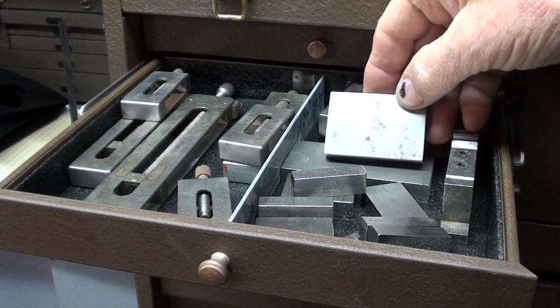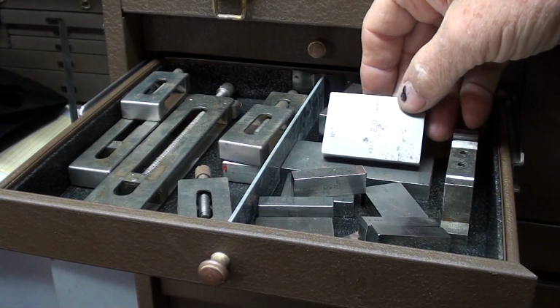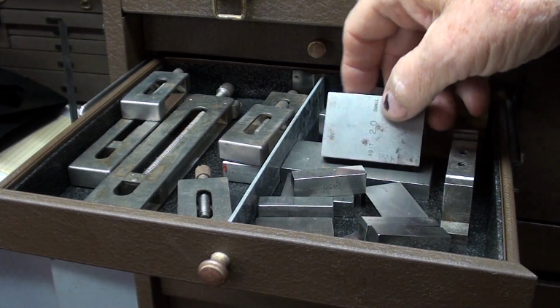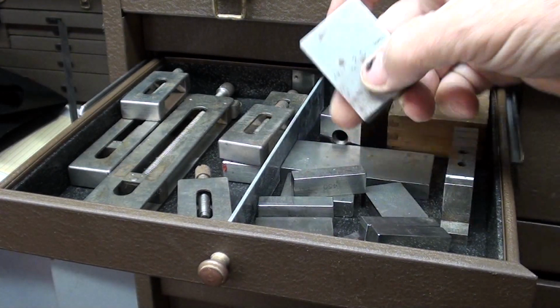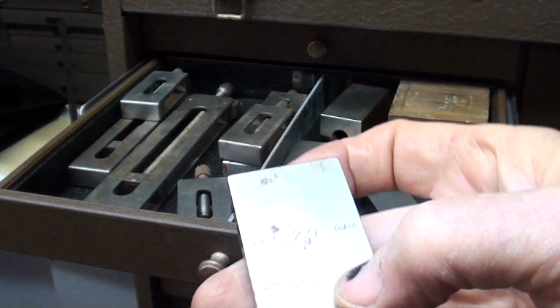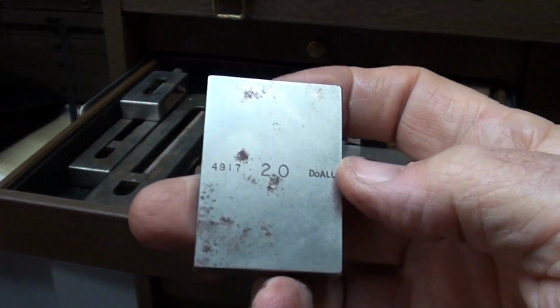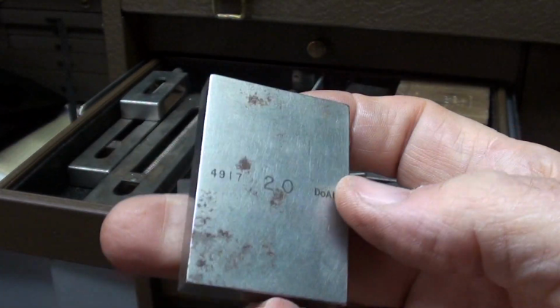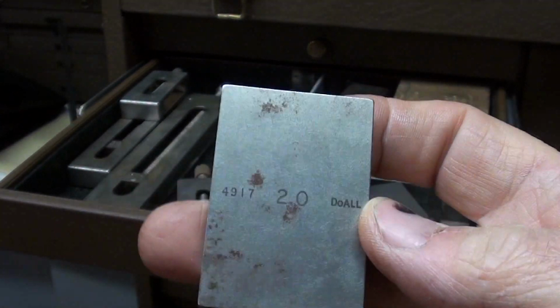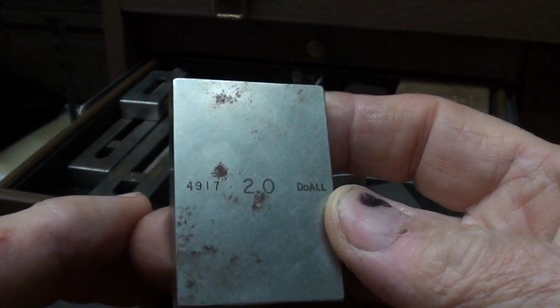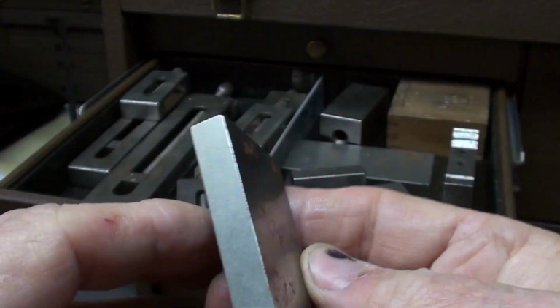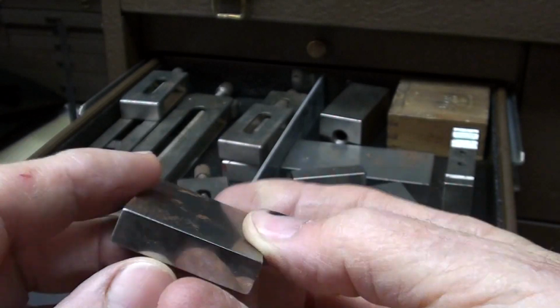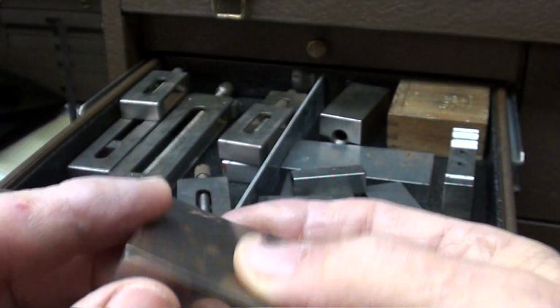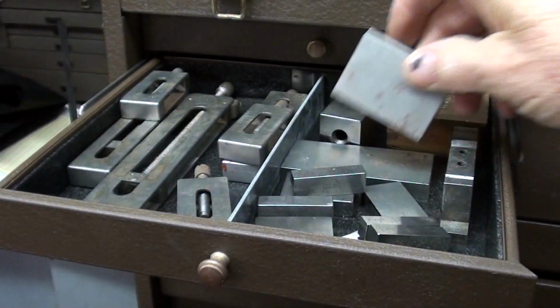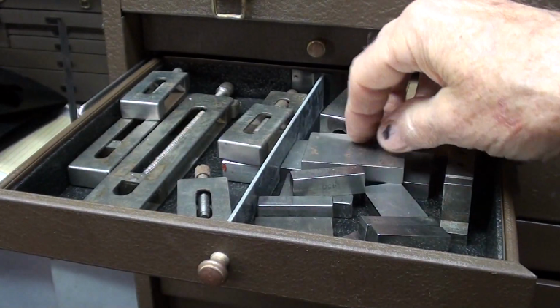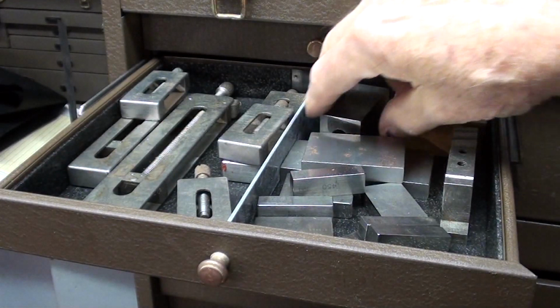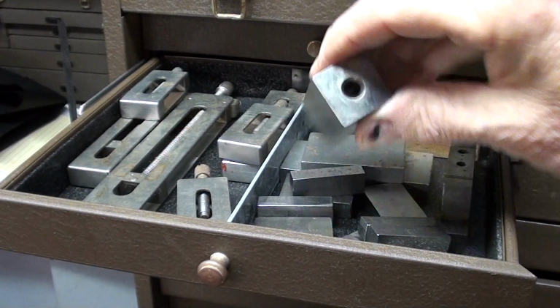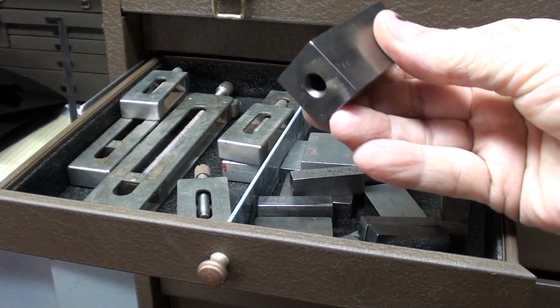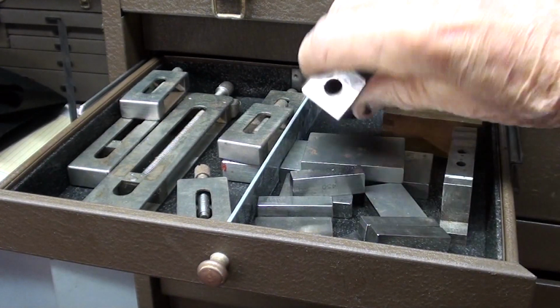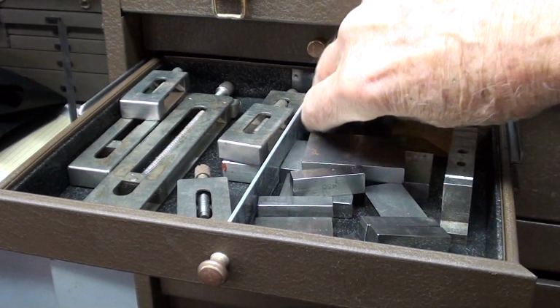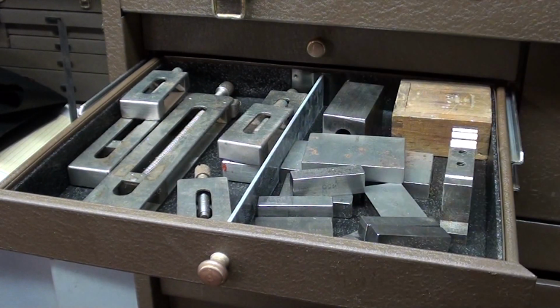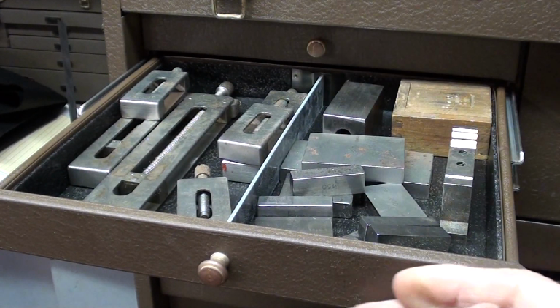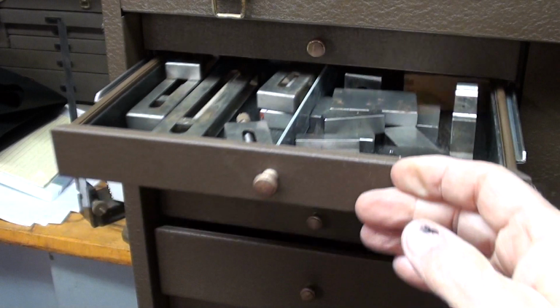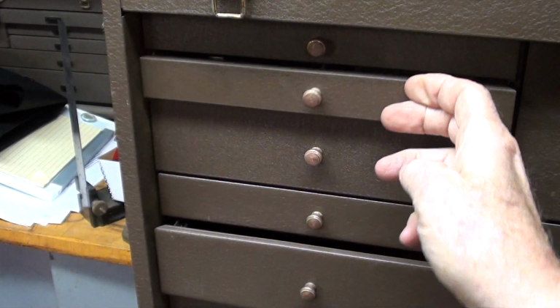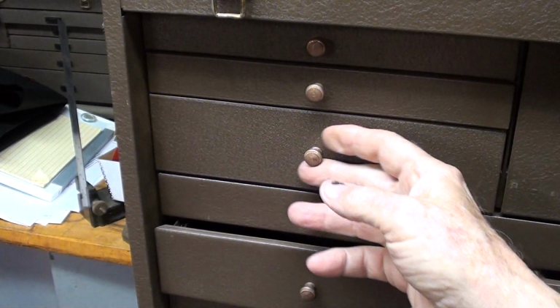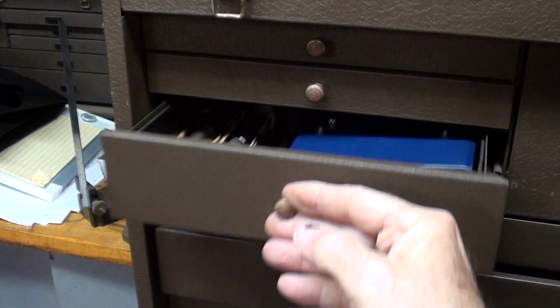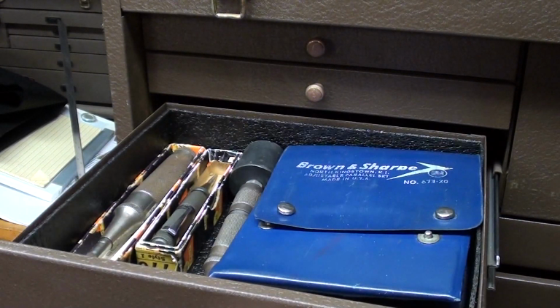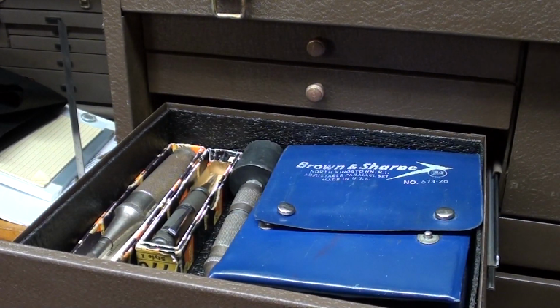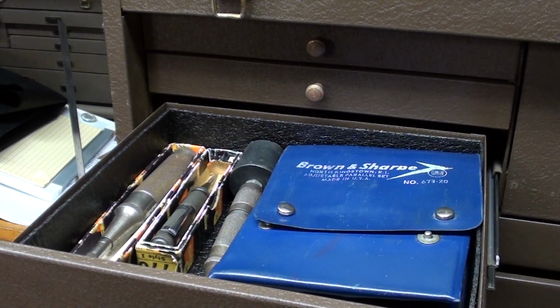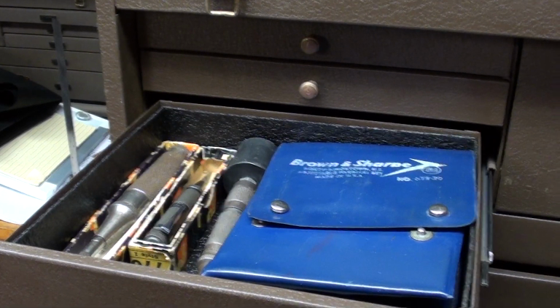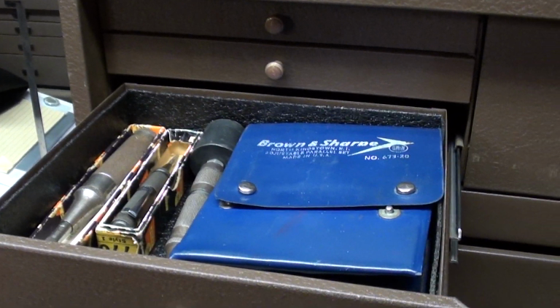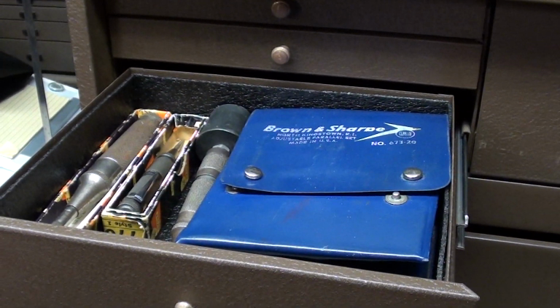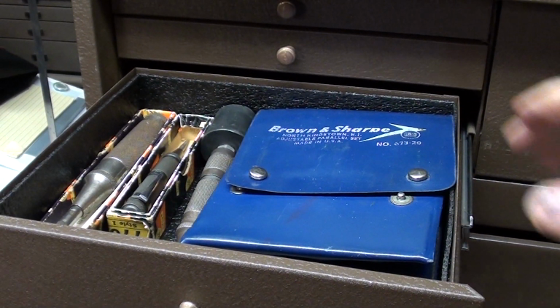This drawer is just an assortment of some of the oddball Joe blocks and stacking racks that I've got. These are again from that great West Clocks auction that I went to — some of the more common sizes here, and some nice blocks. Seldom used.